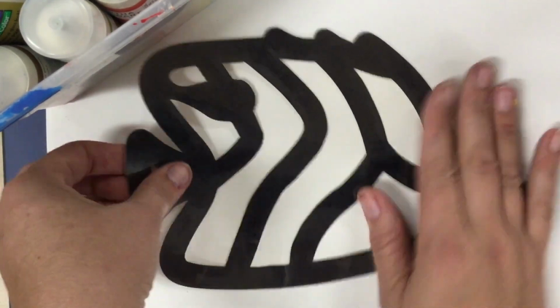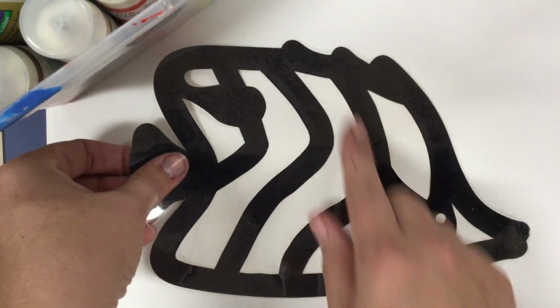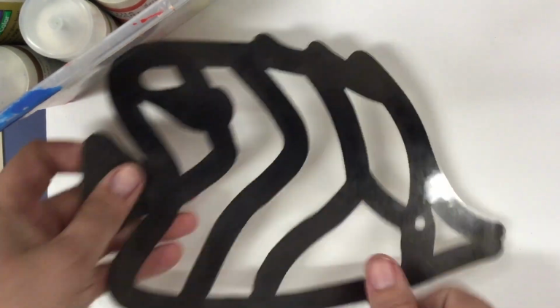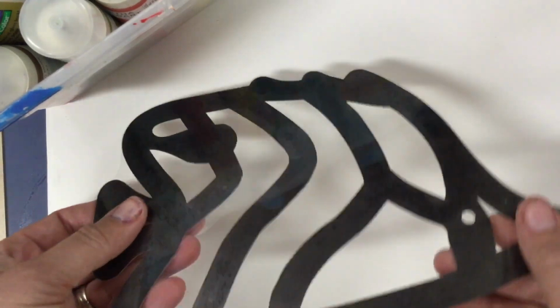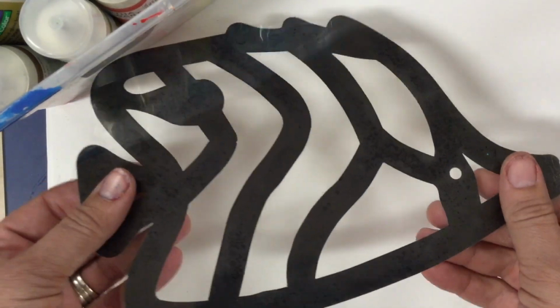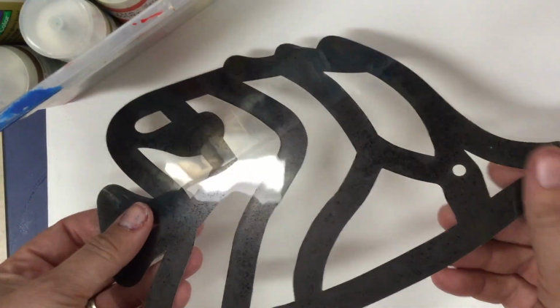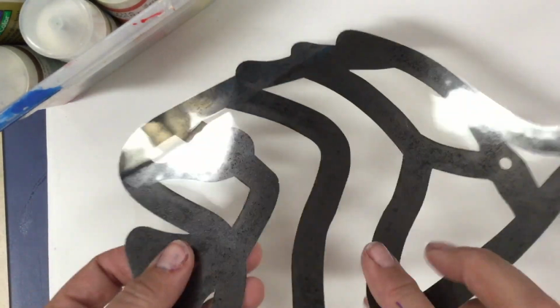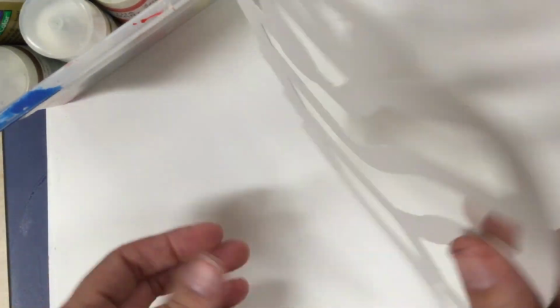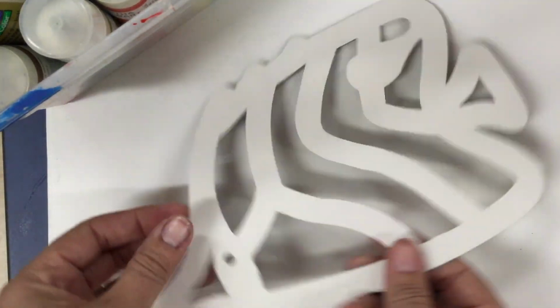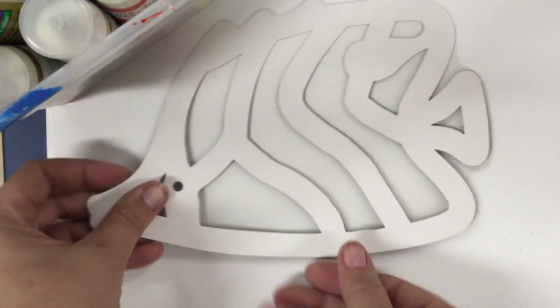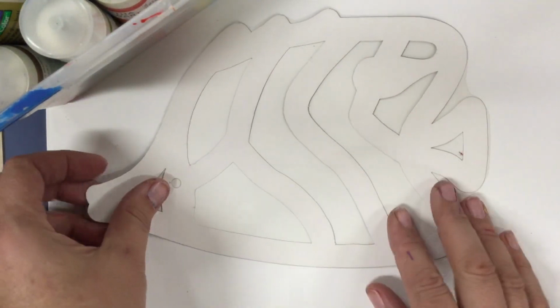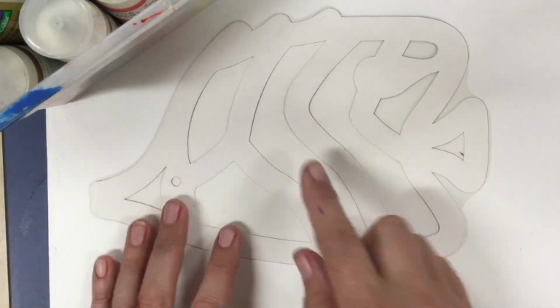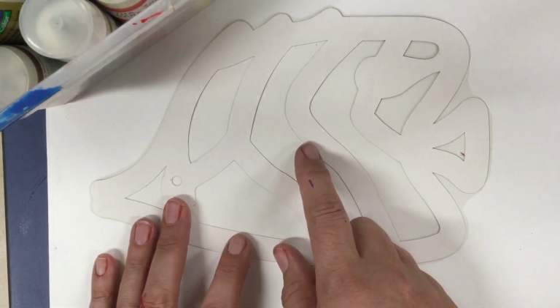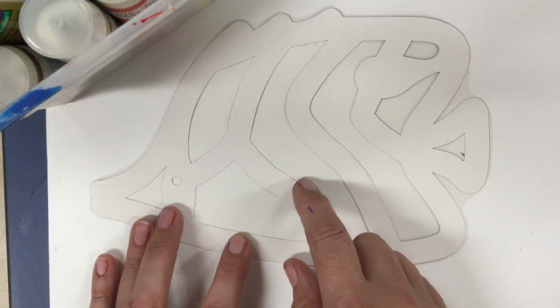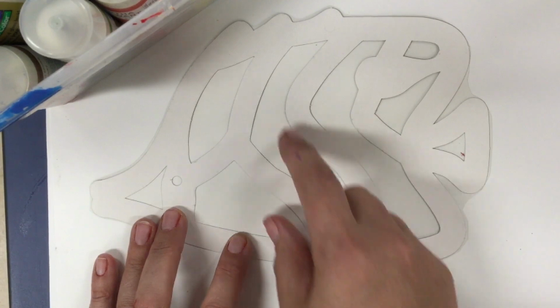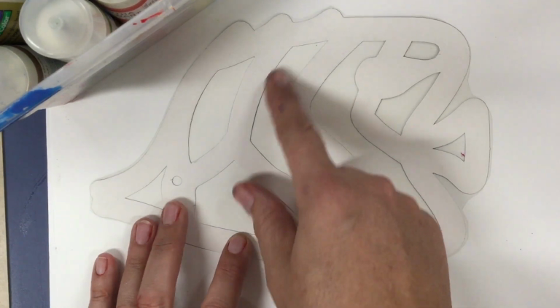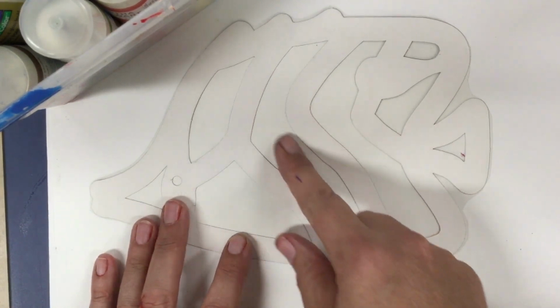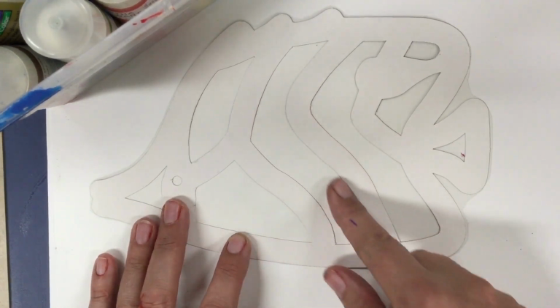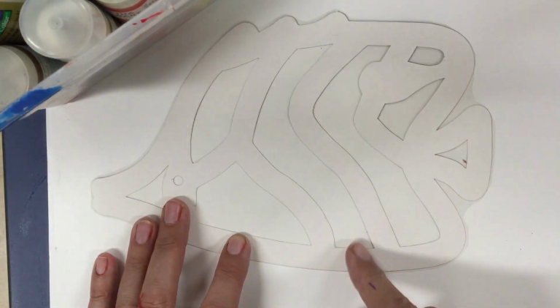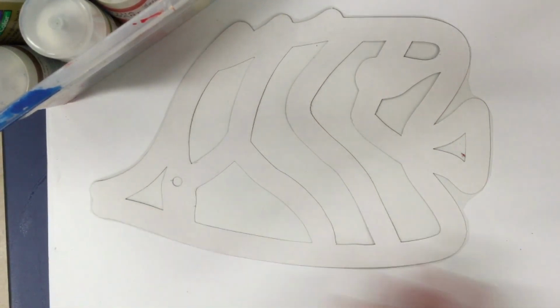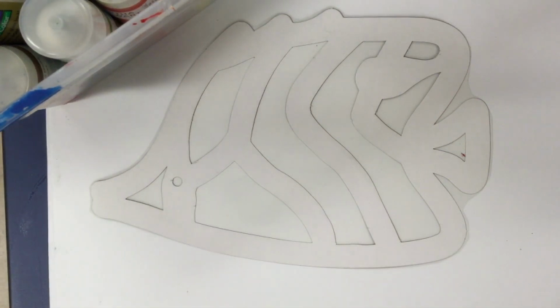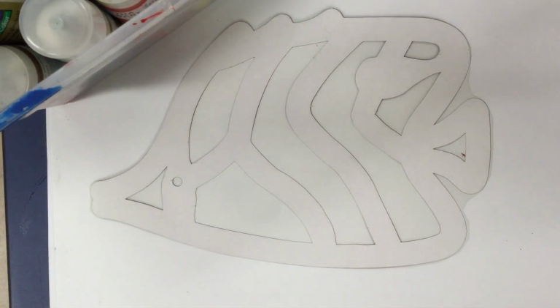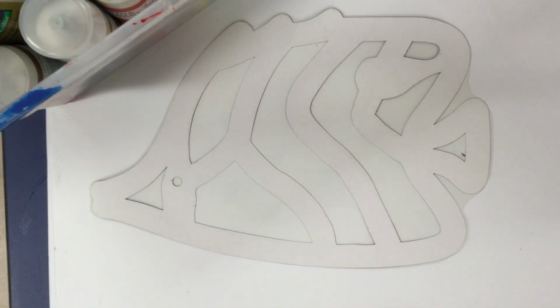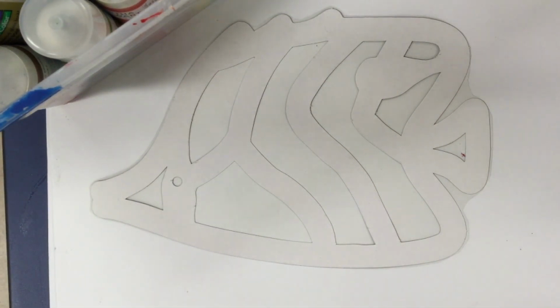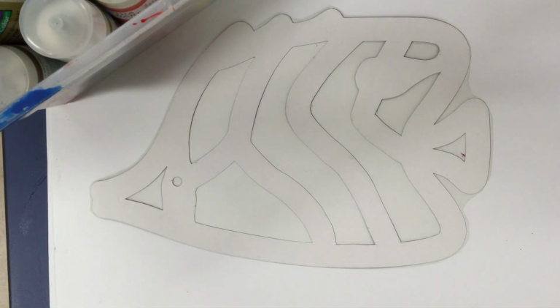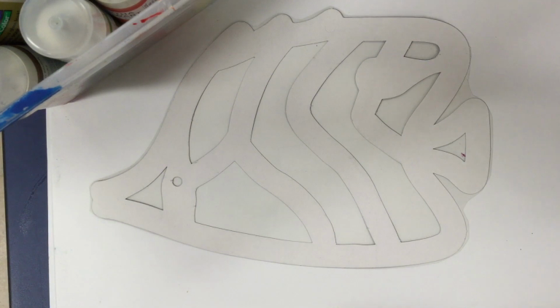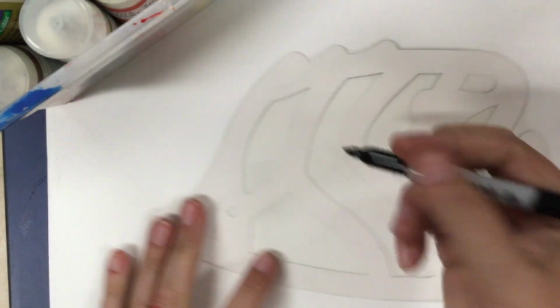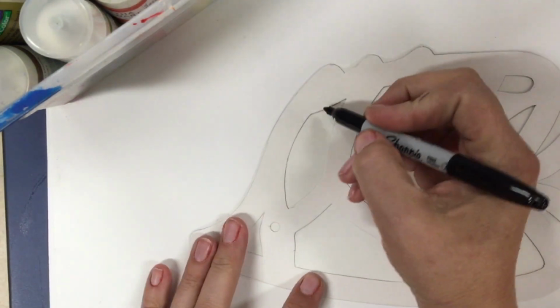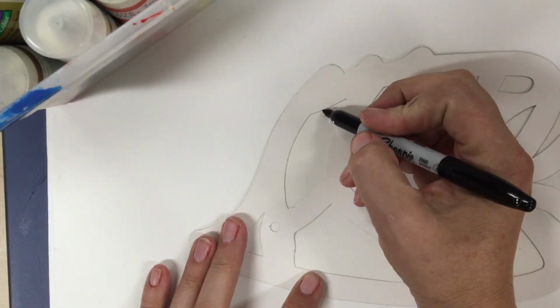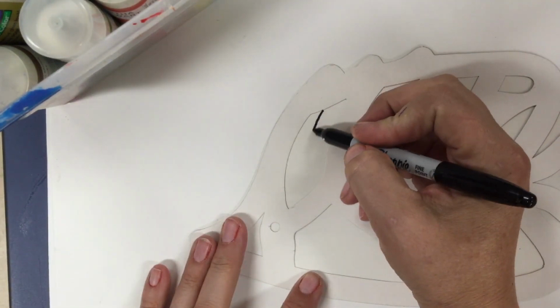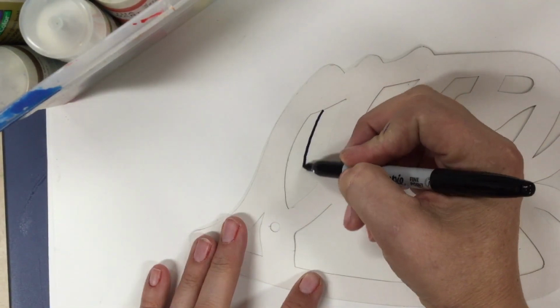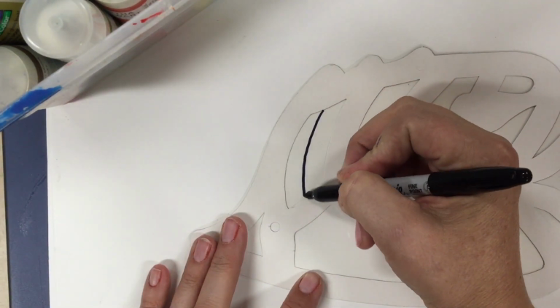Each of you are going to be getting a cutout of a fish from the sunlit zone. You will notice that there are clear plastic pieces in between each of those thick black lines.